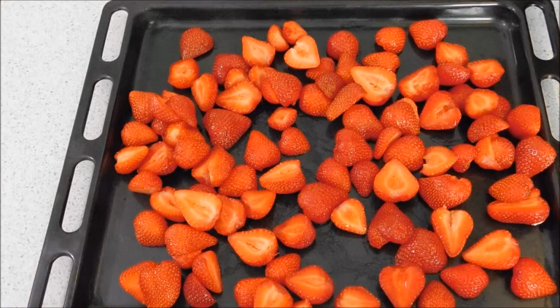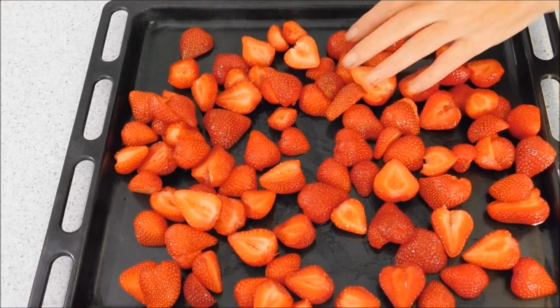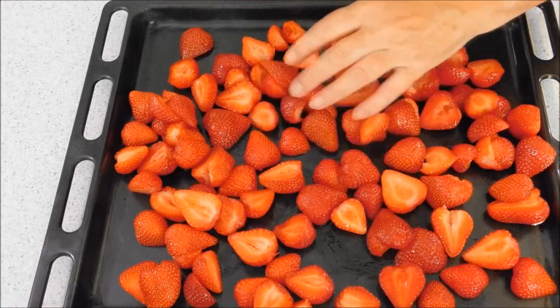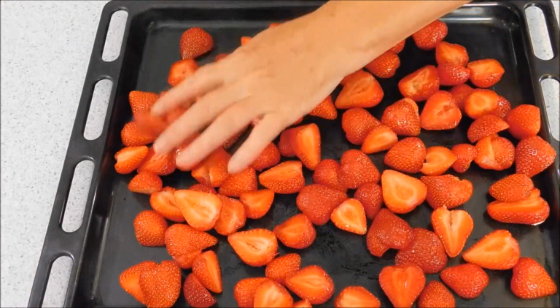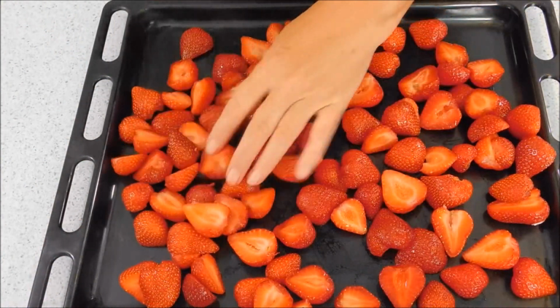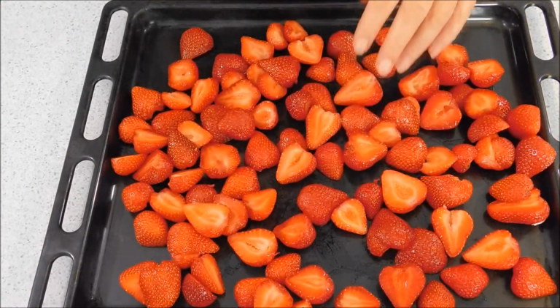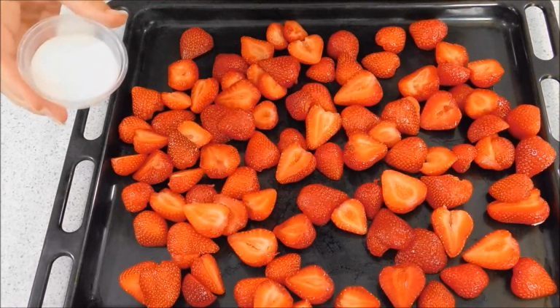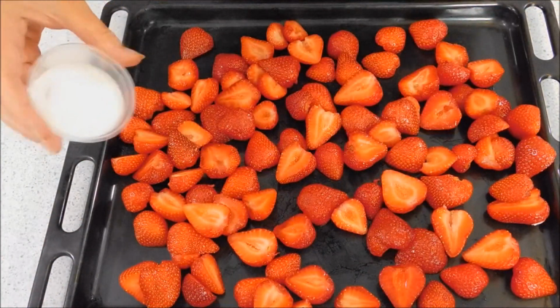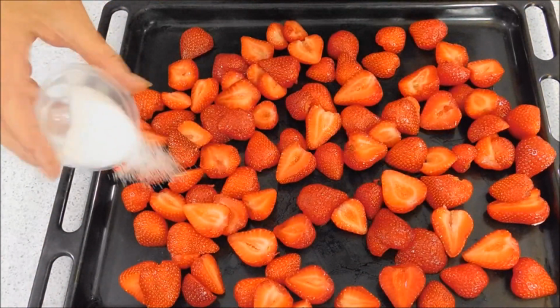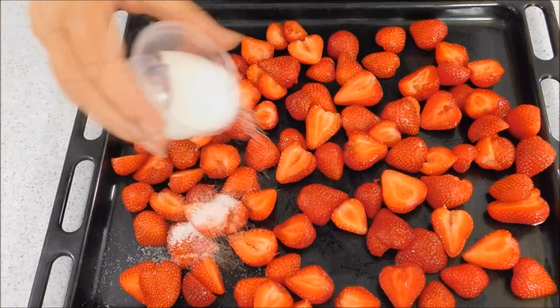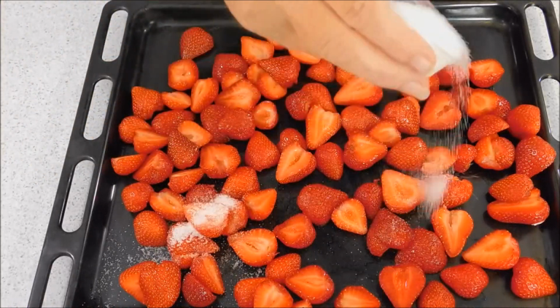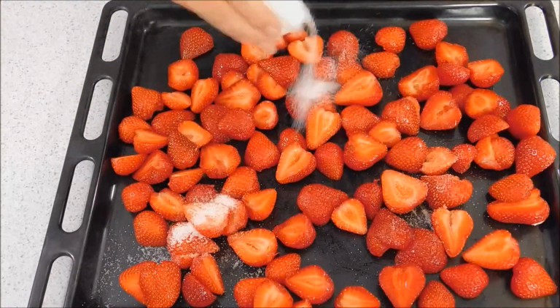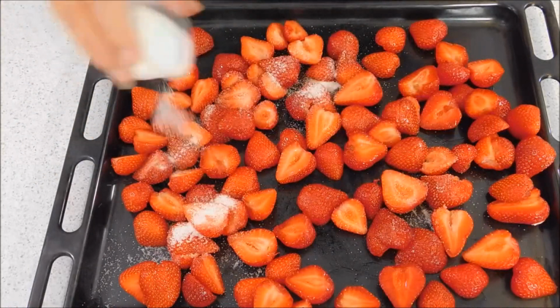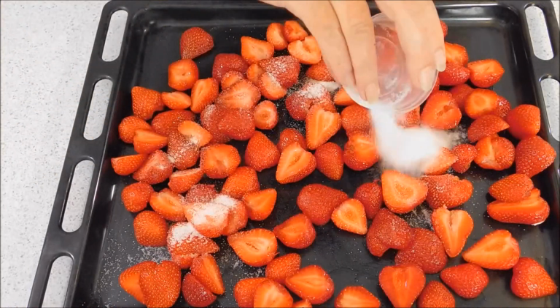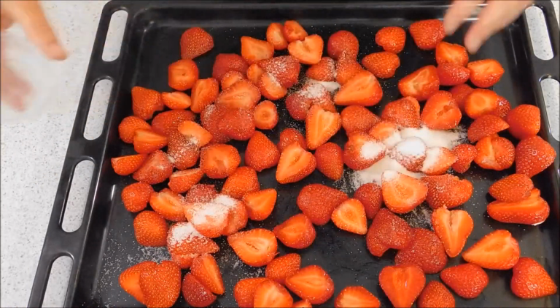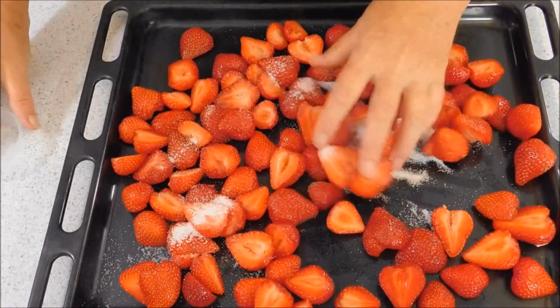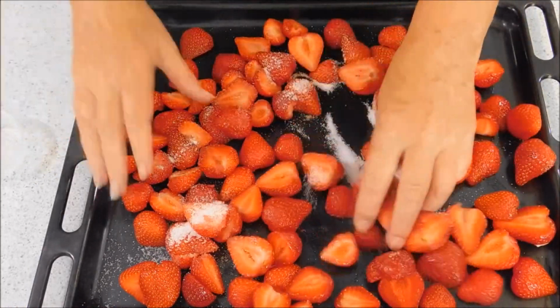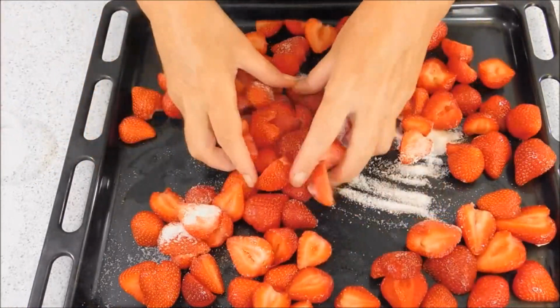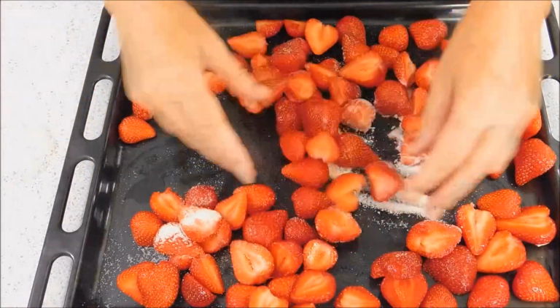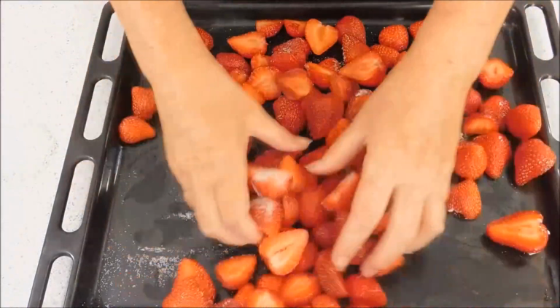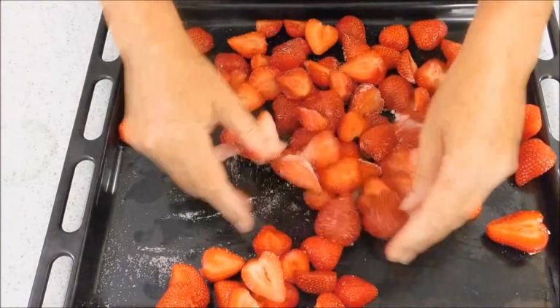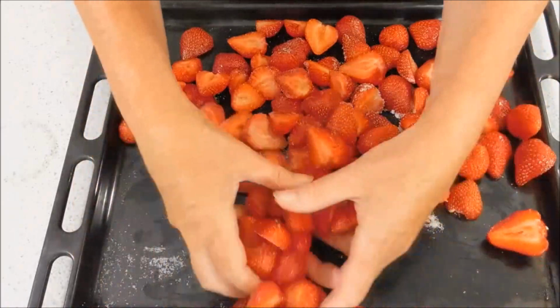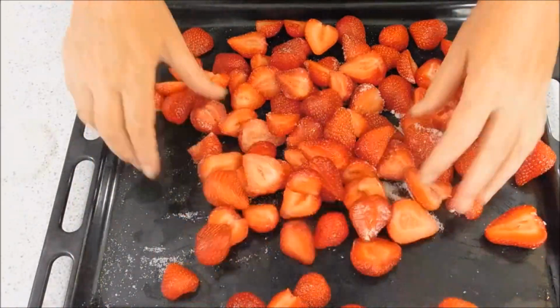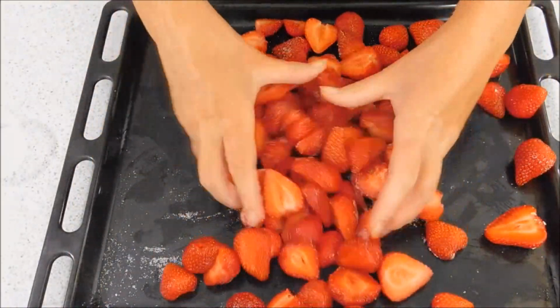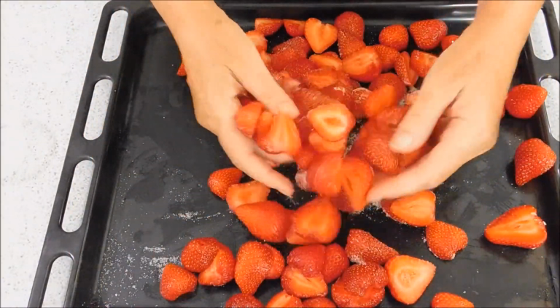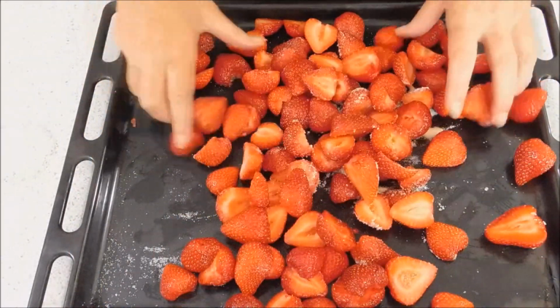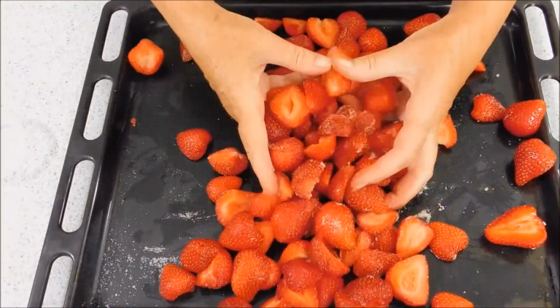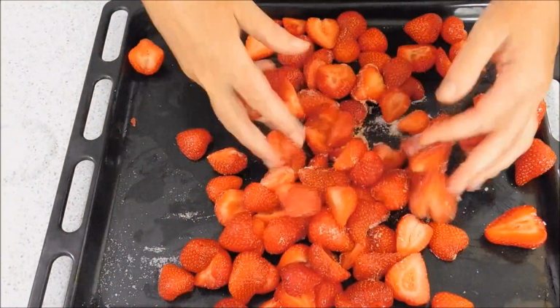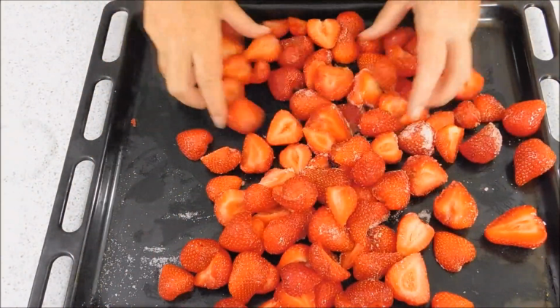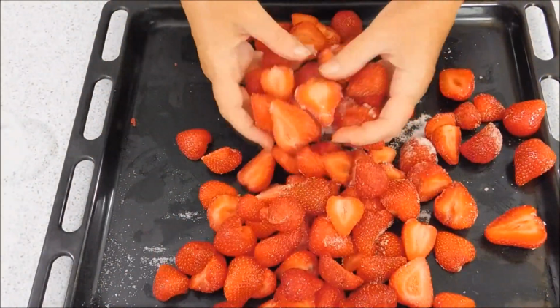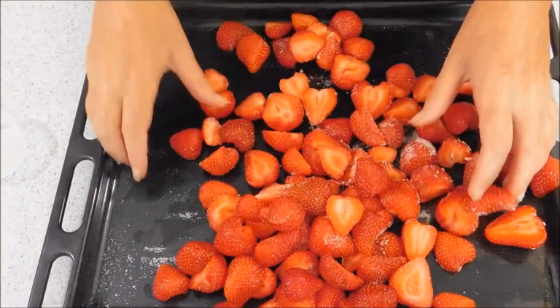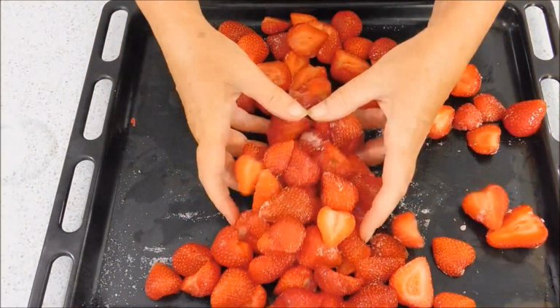After you've washed and hulled them, you need to put two tablespoons of sugar on the strawberries in a roasting tin or baking tray. Just mix it through and get it coated. I'm going to put these in the oven.